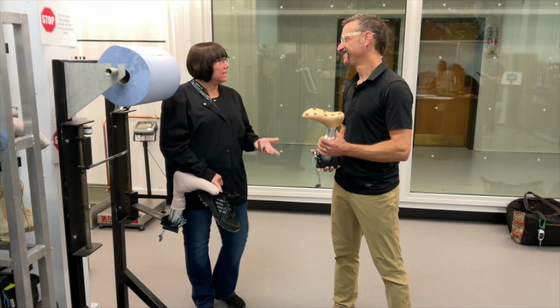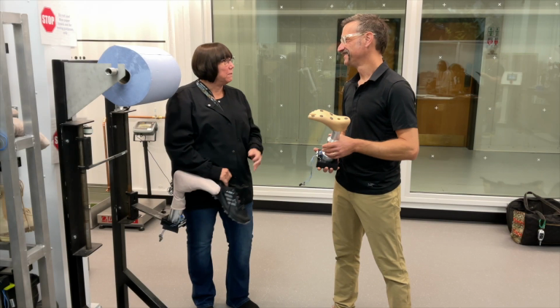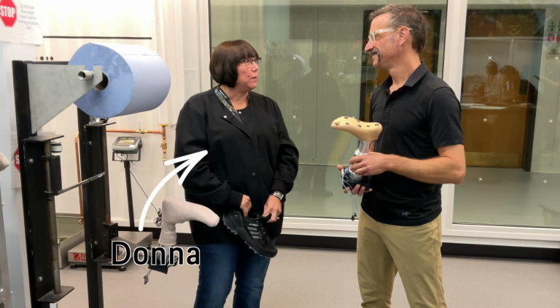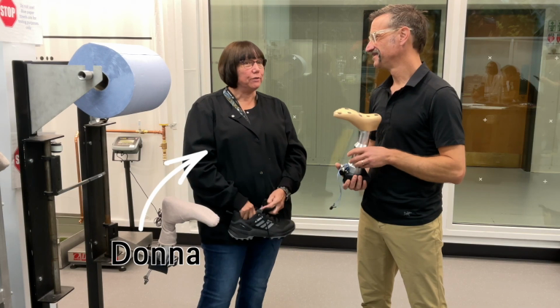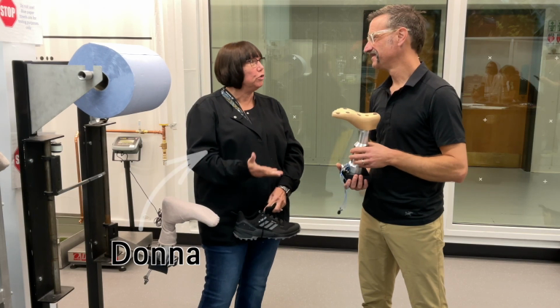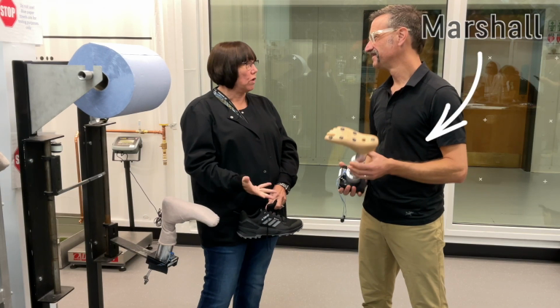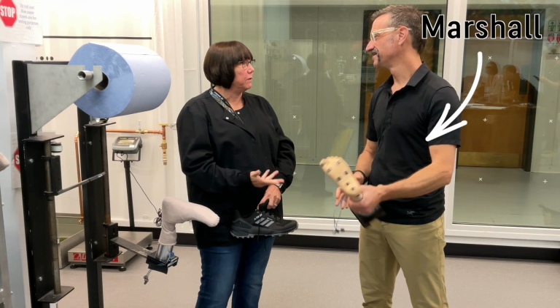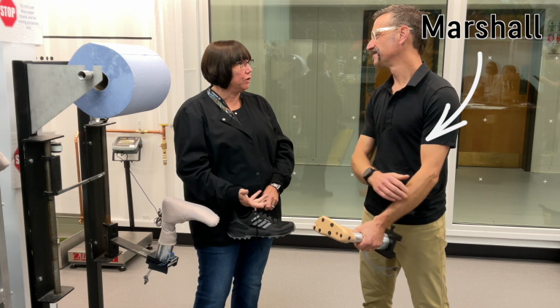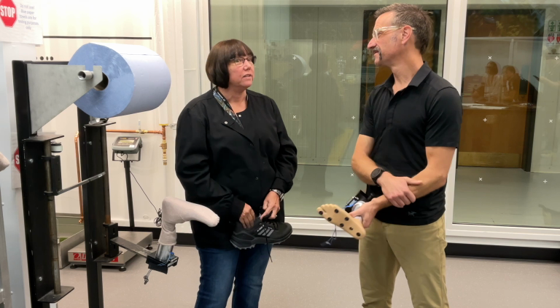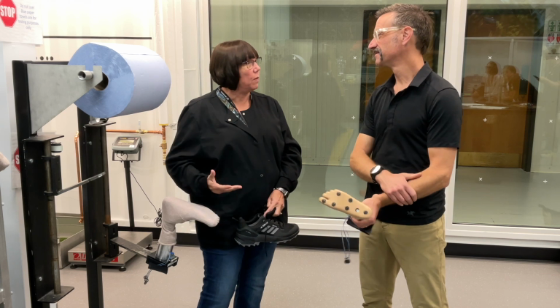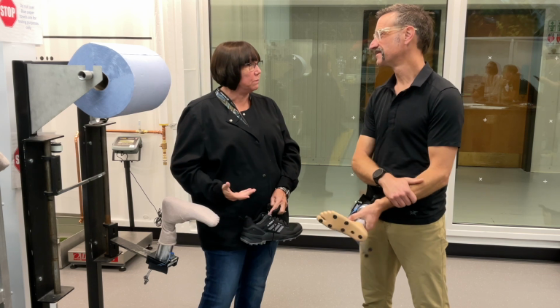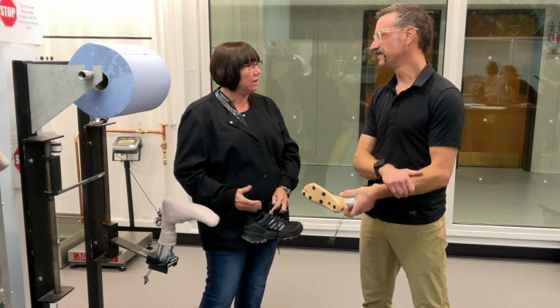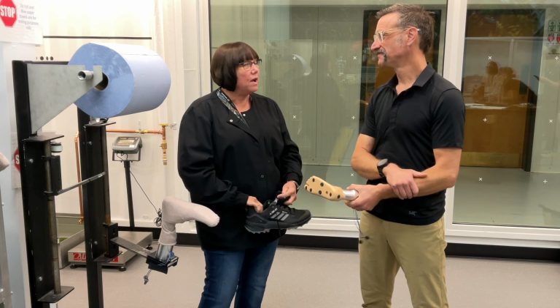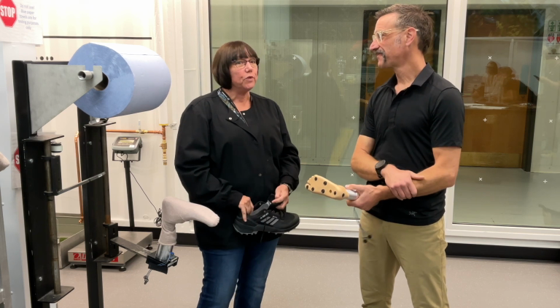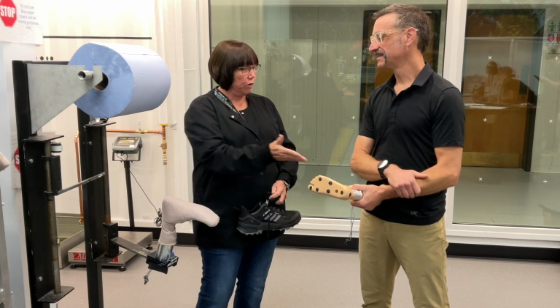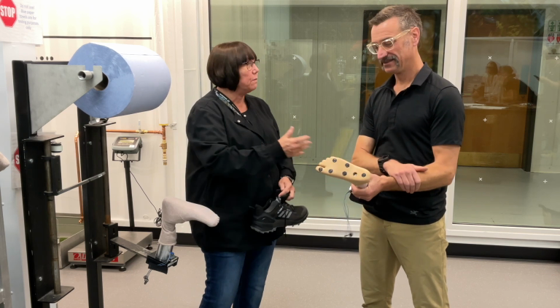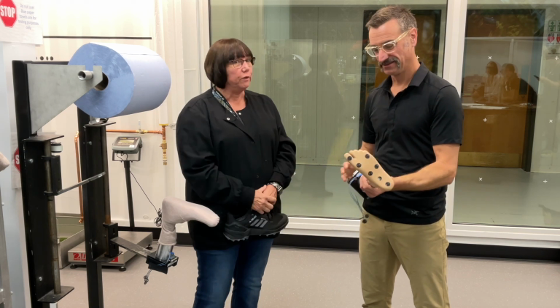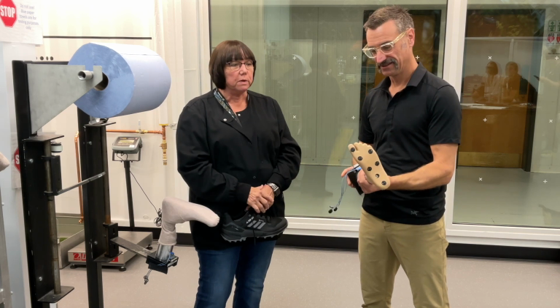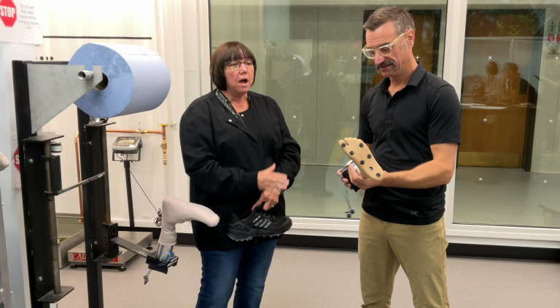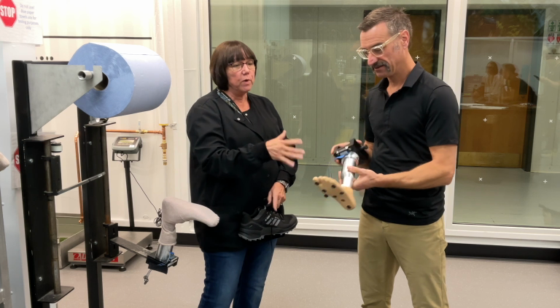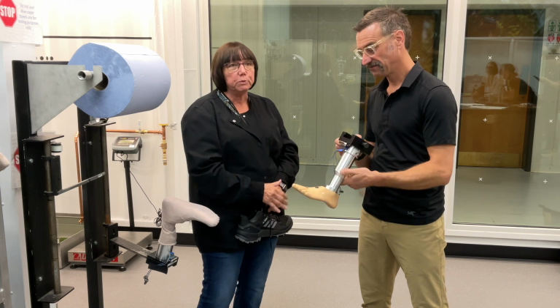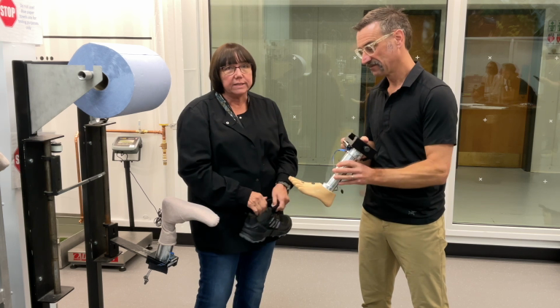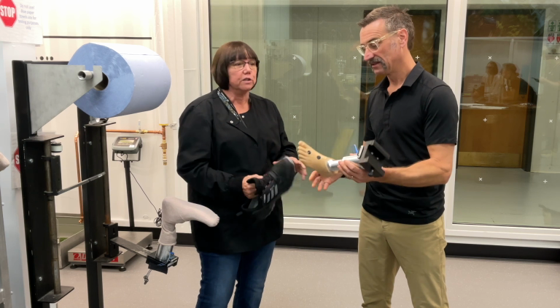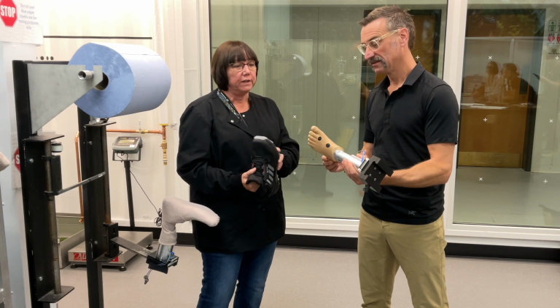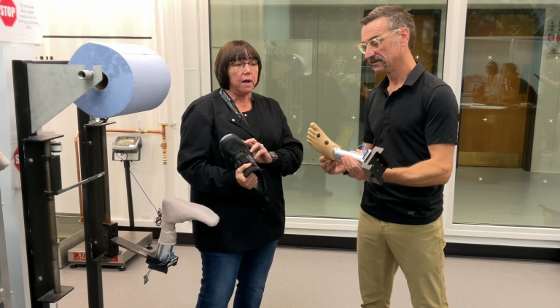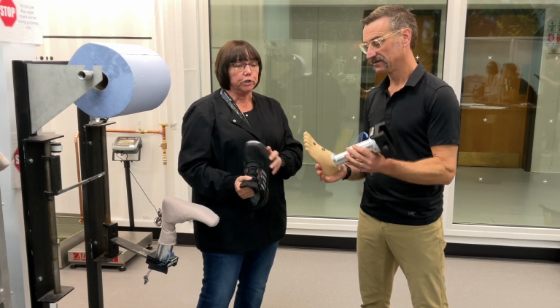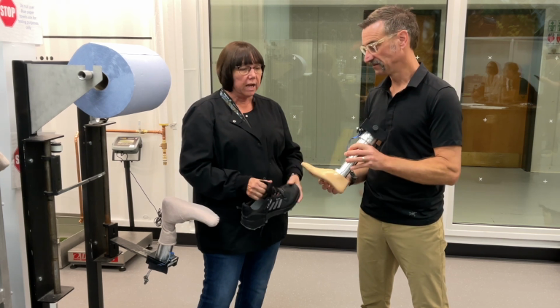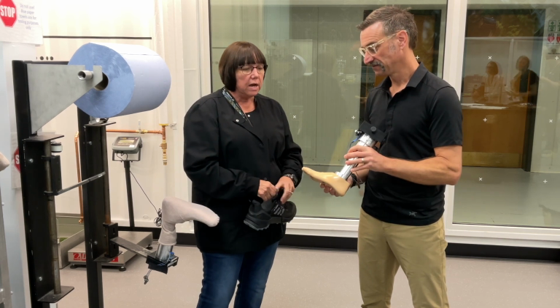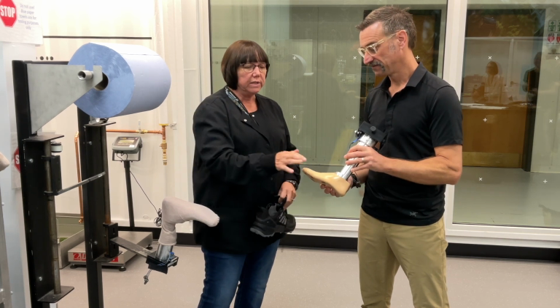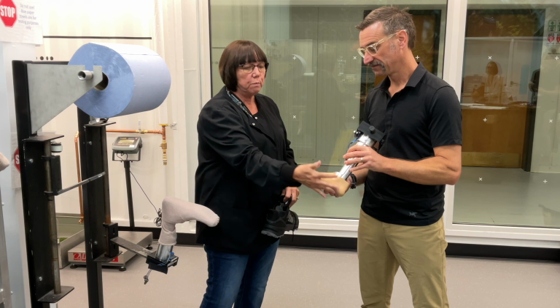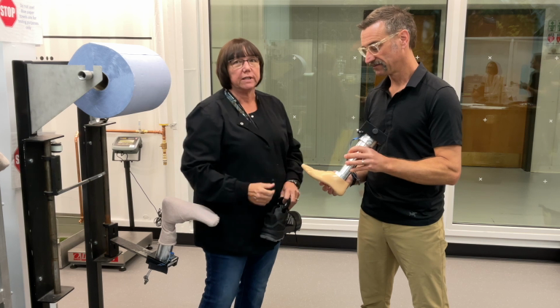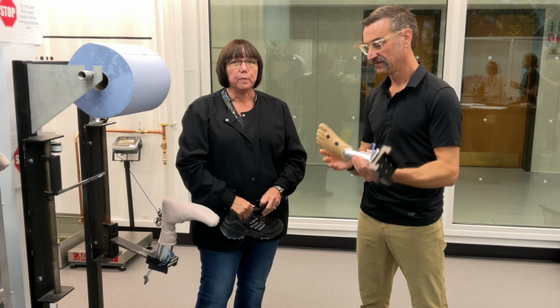The next test we would do after the shoes are dry from the centrifuge test is our wet flex machine. You're holding one of our foot forms. We have multiple sizes that are fit for the shoe size, and you can see there are multiple sensors around.